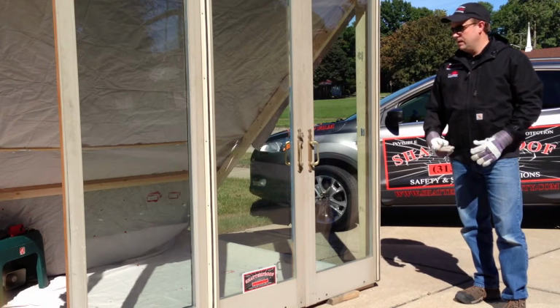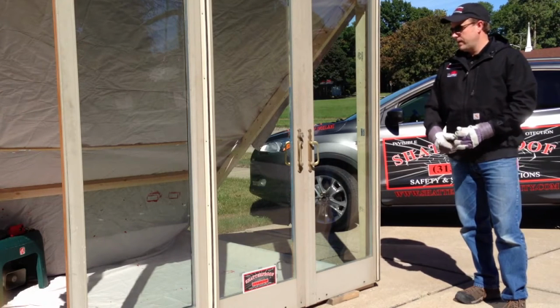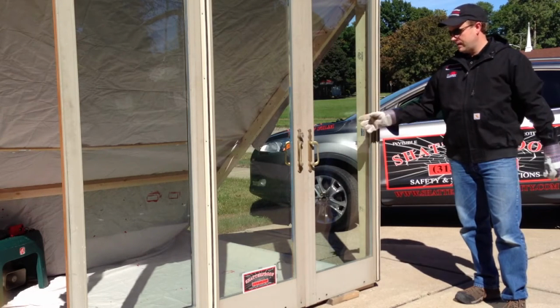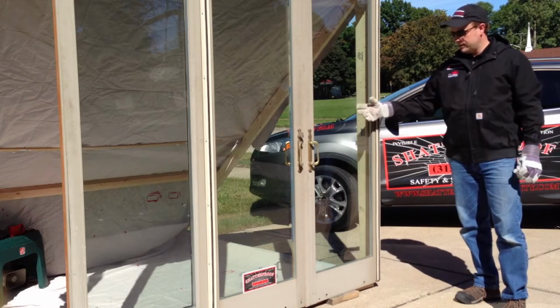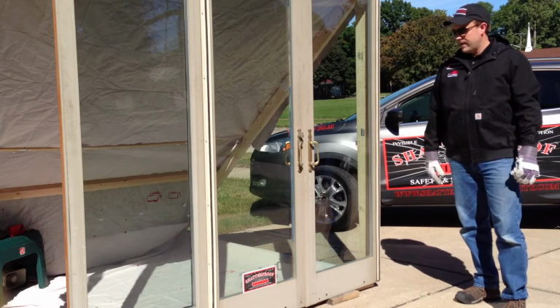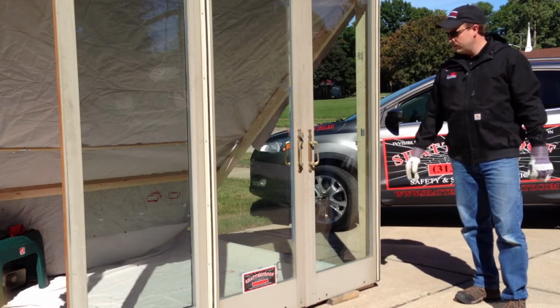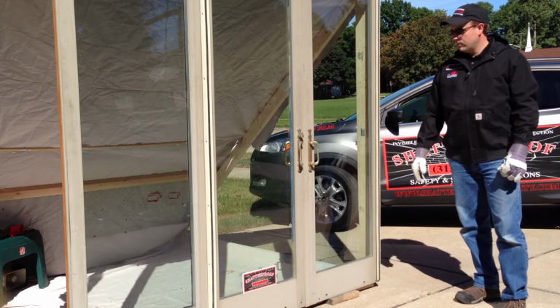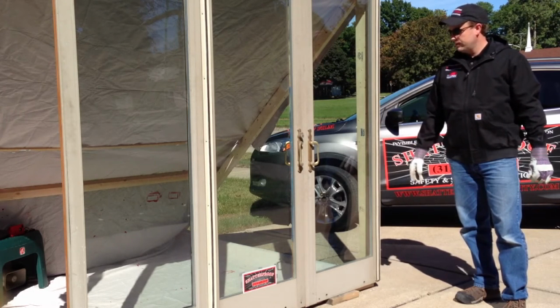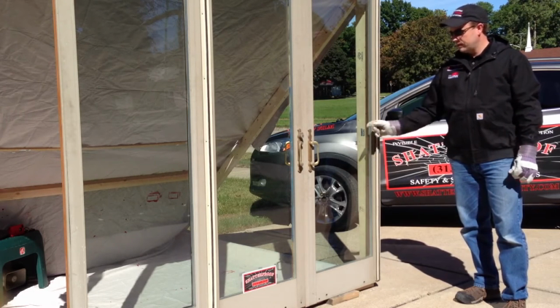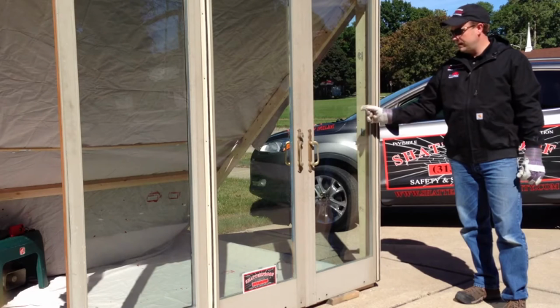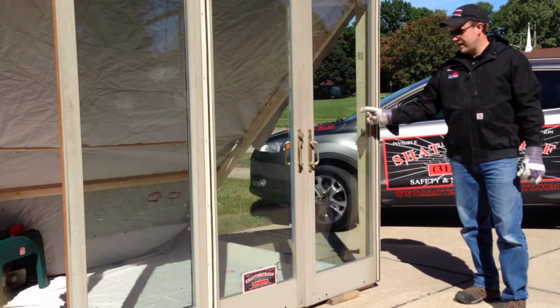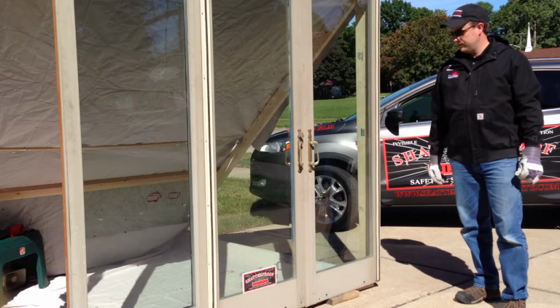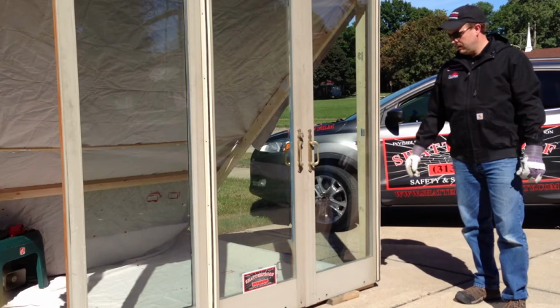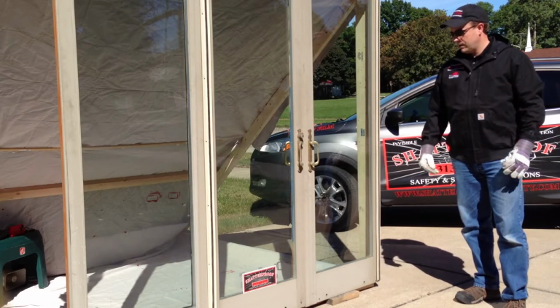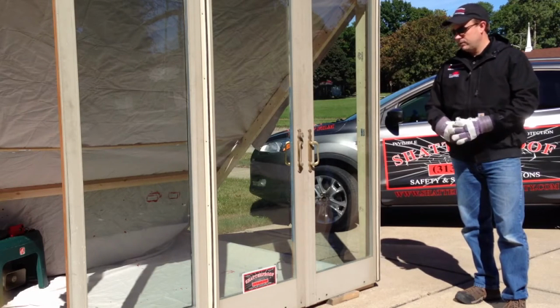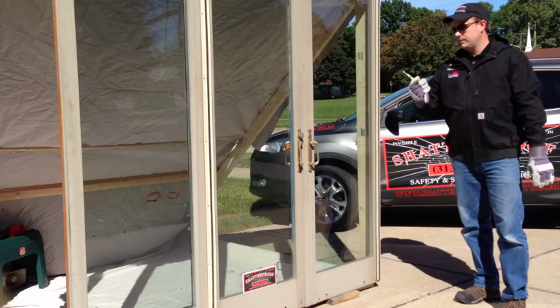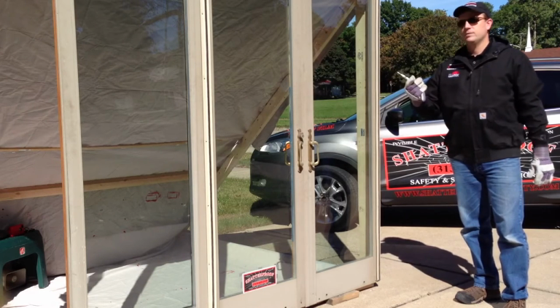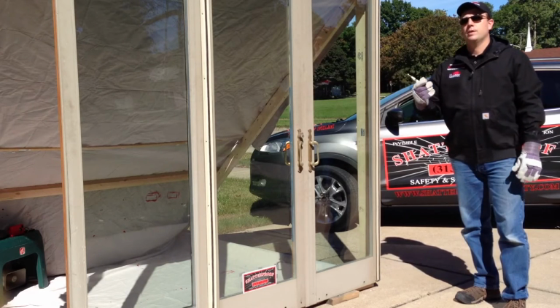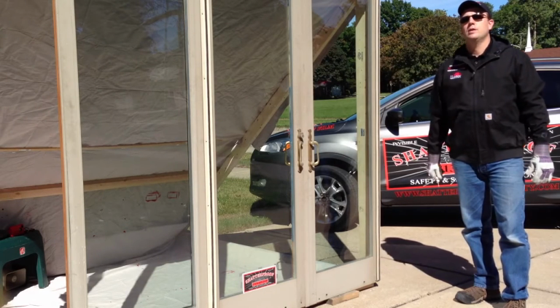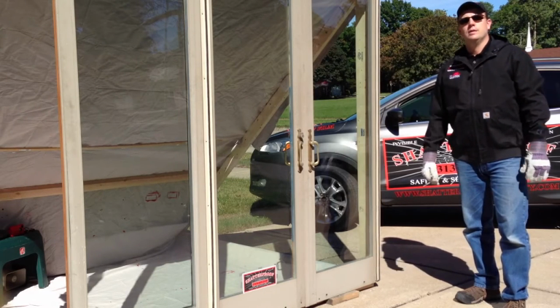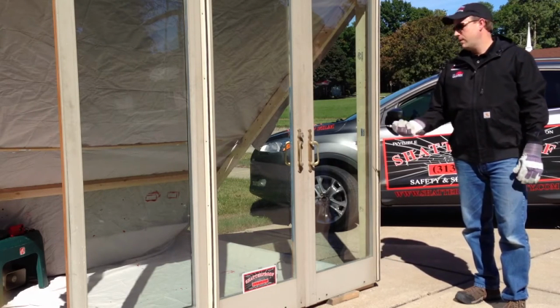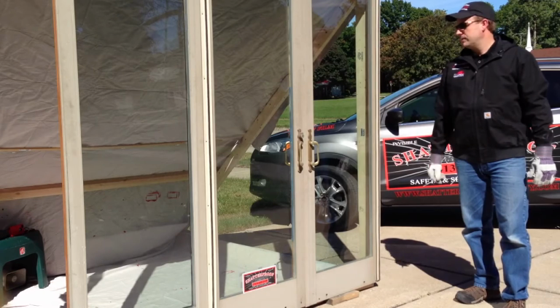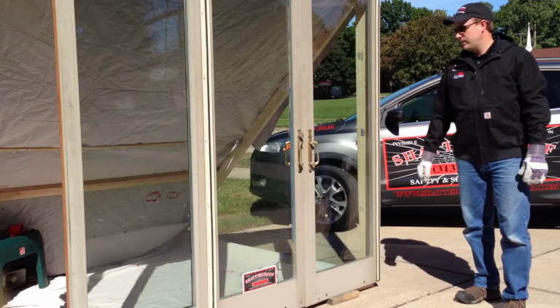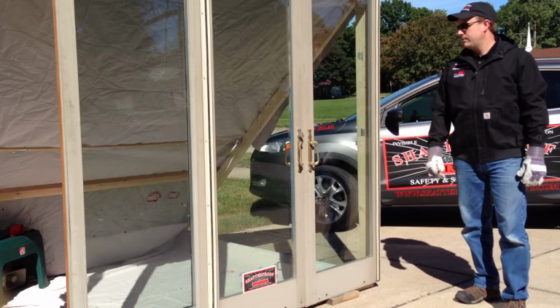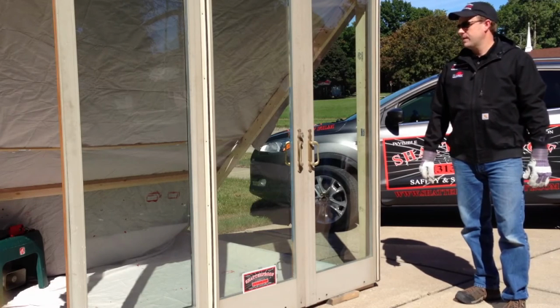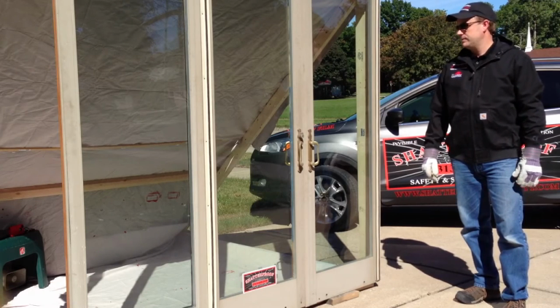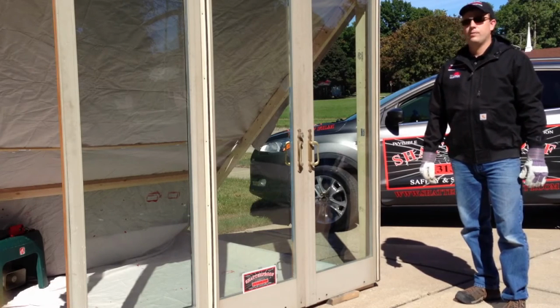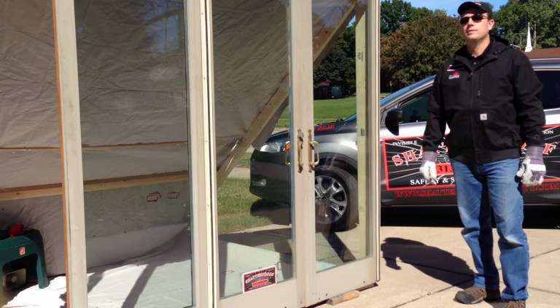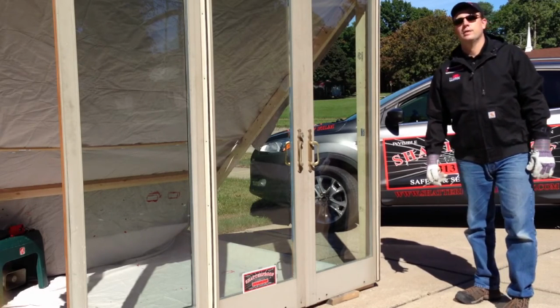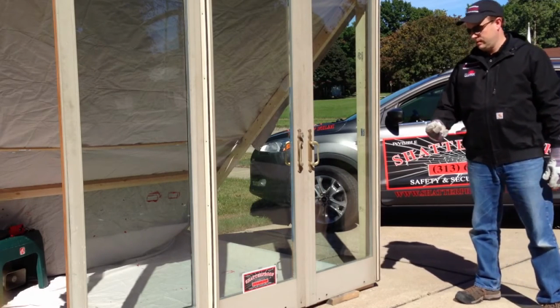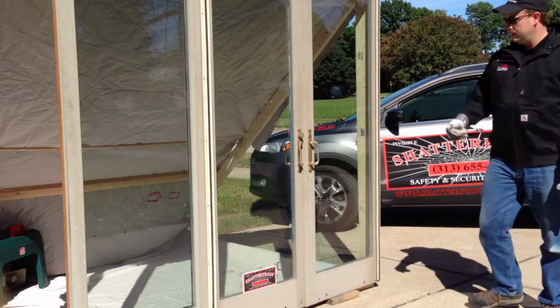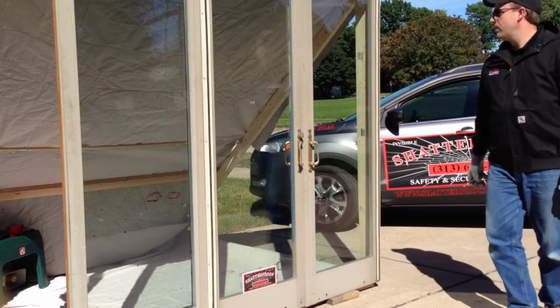So we've got a standard patio door wall, two panes of glass. We're going to break through it with this standard center punch to see how long it takes for me to grab a couple of things out of the inside and run. Here we go.